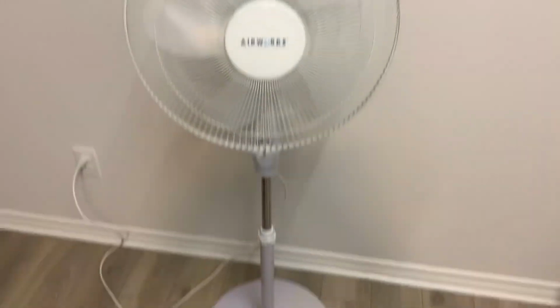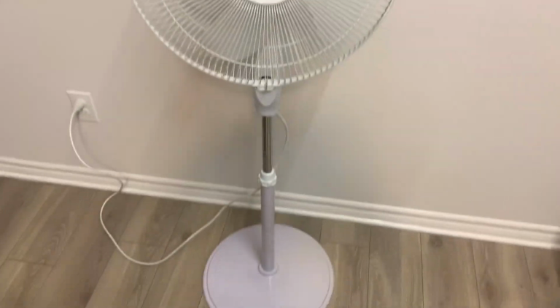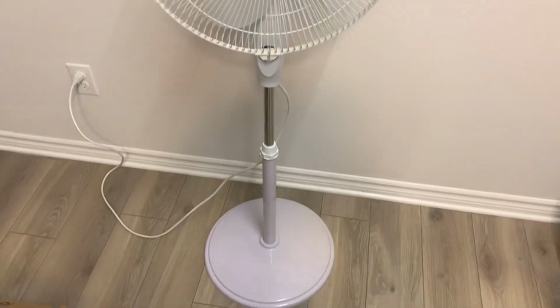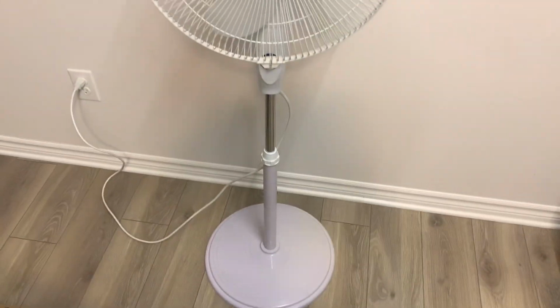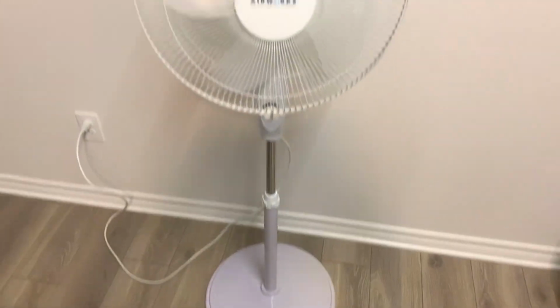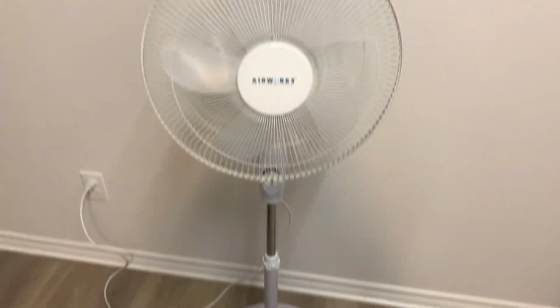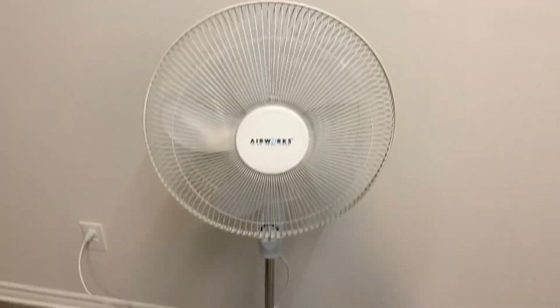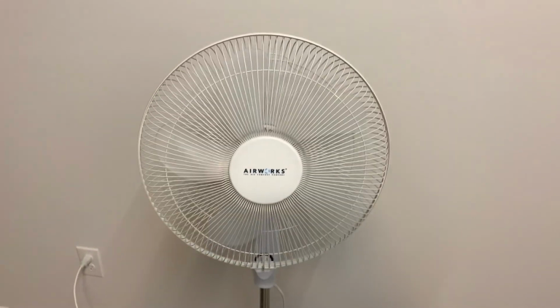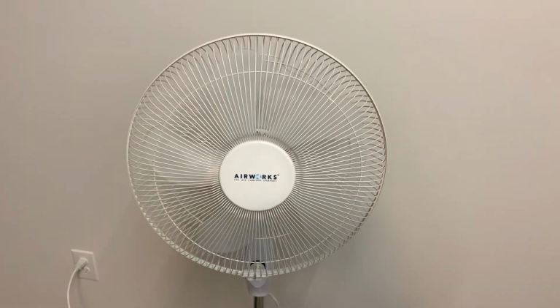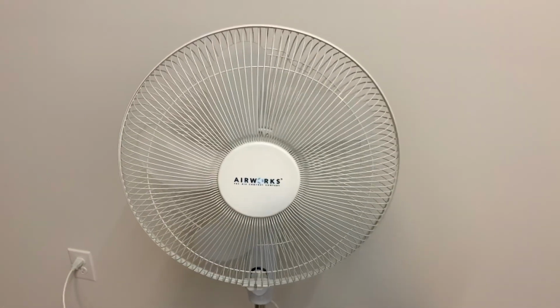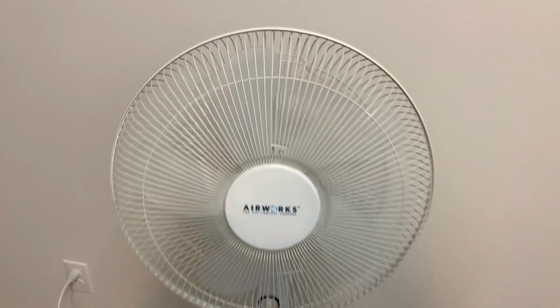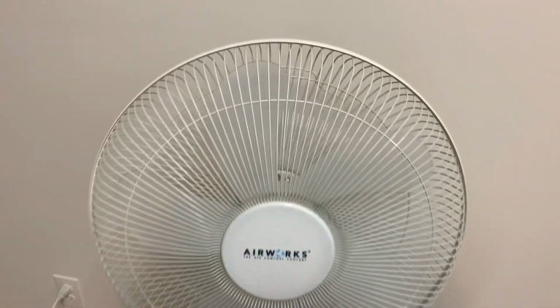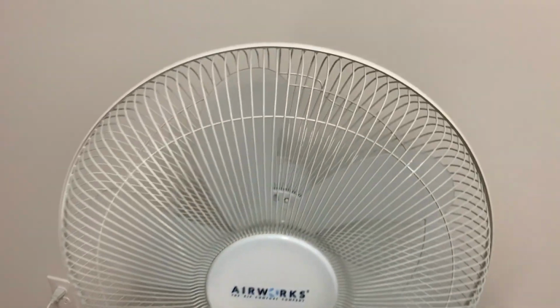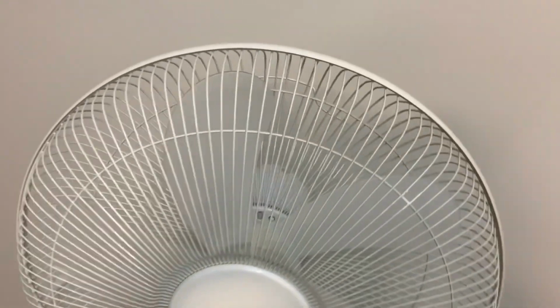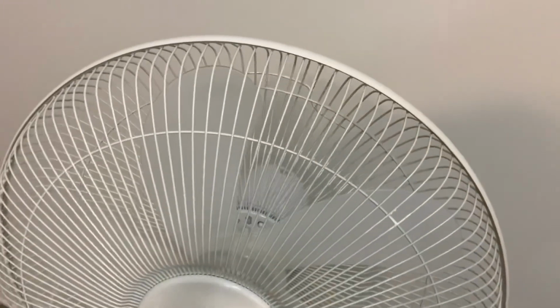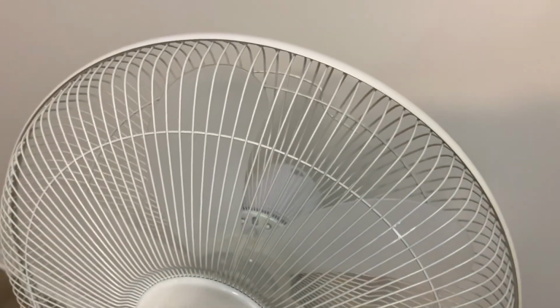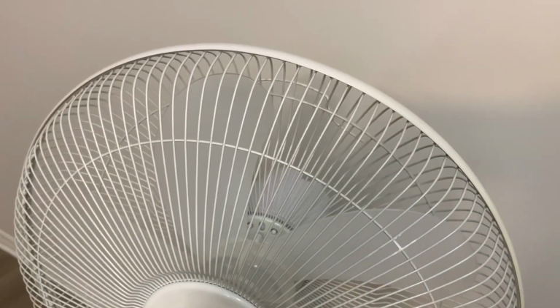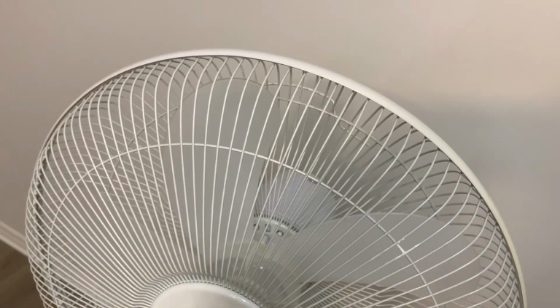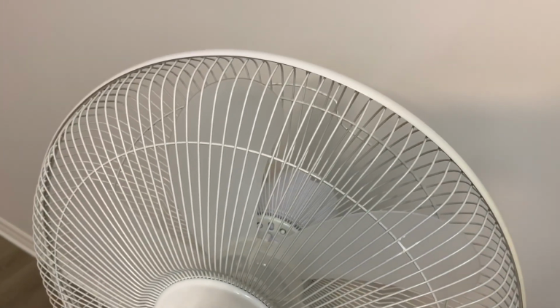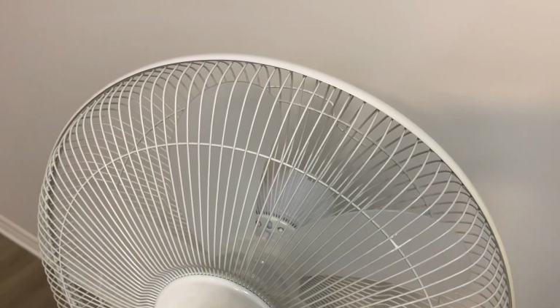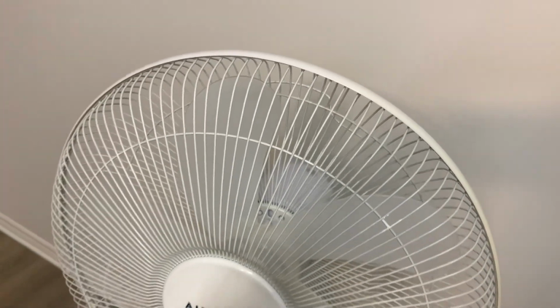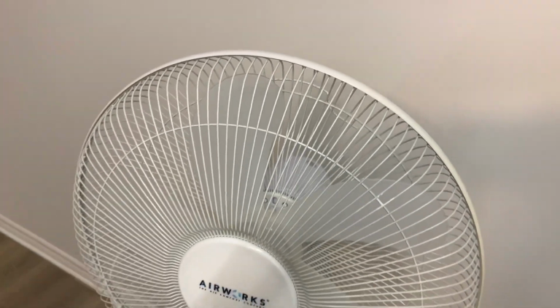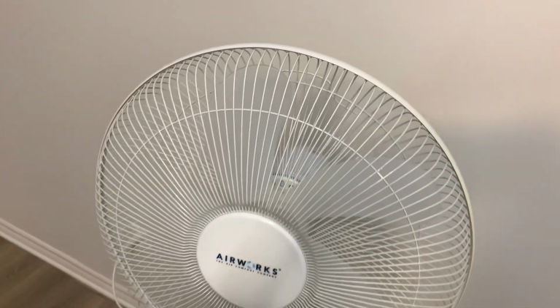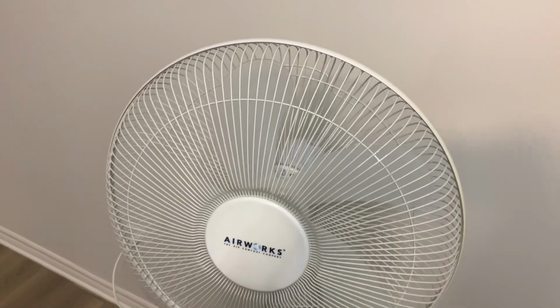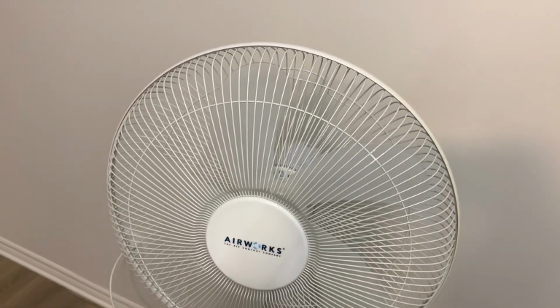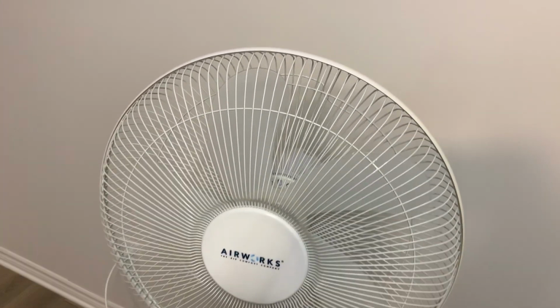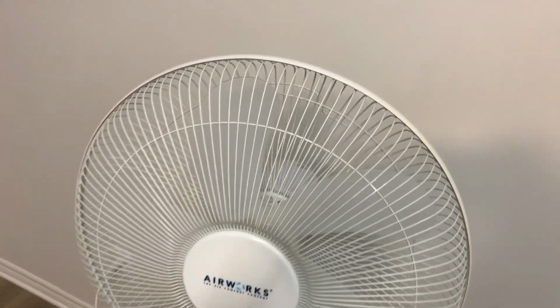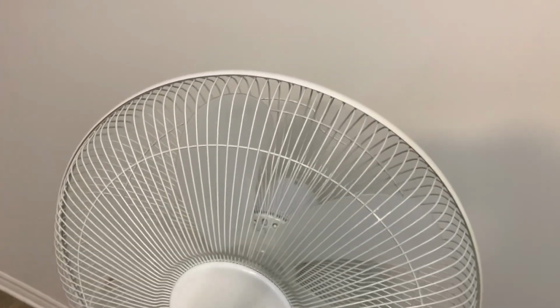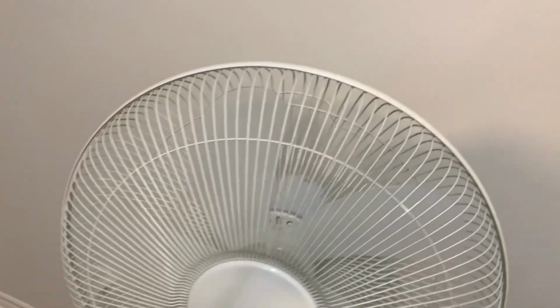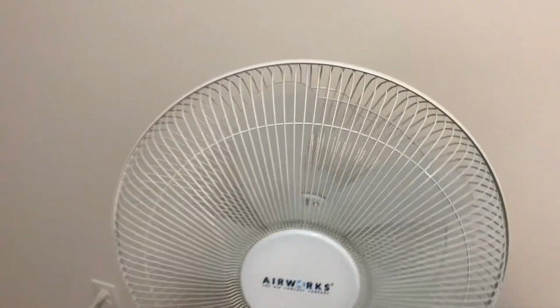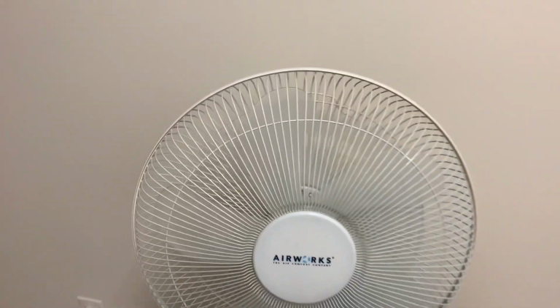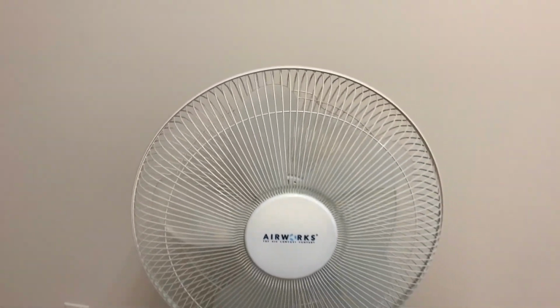It's a mediocre fan. Performance-wise, it's not the best. It's not the quietest either, but visually it's pretty cool just because of the blades.